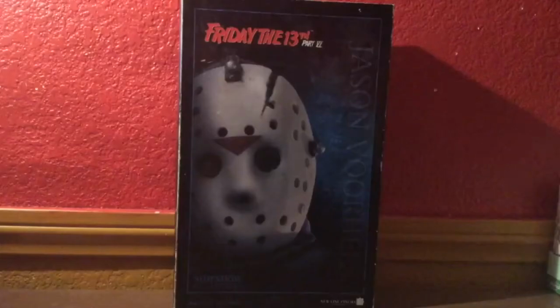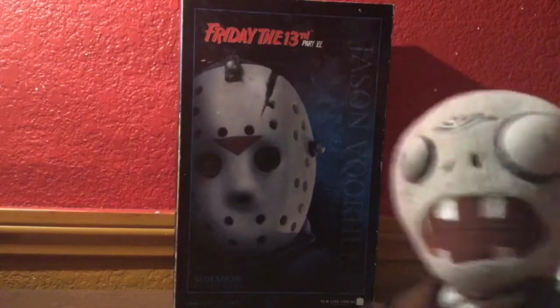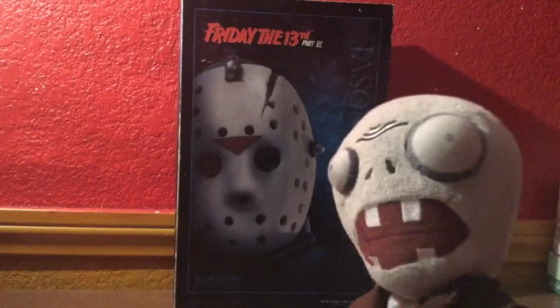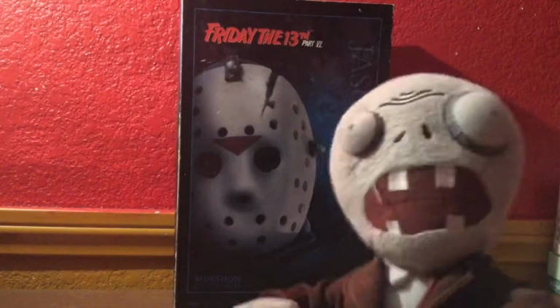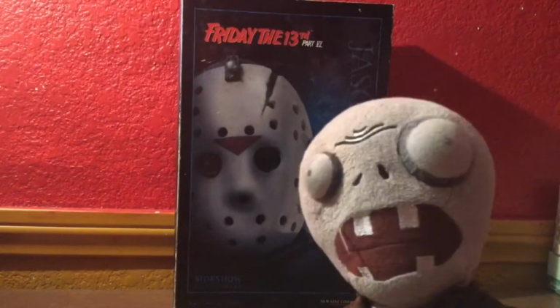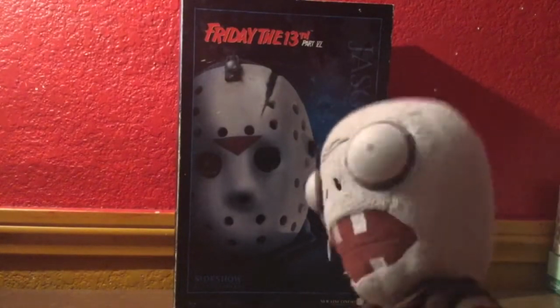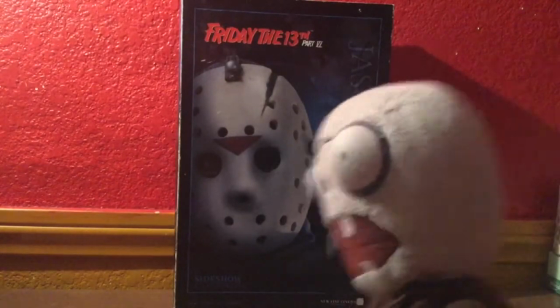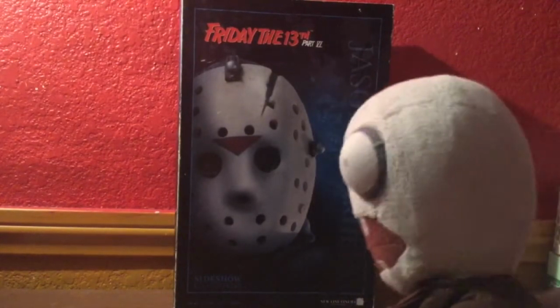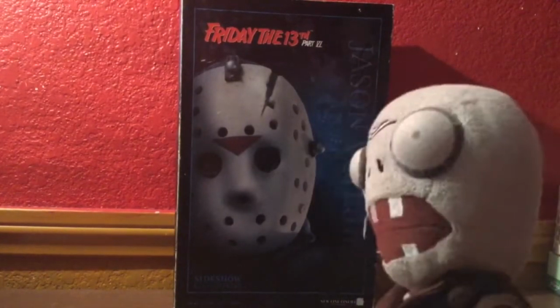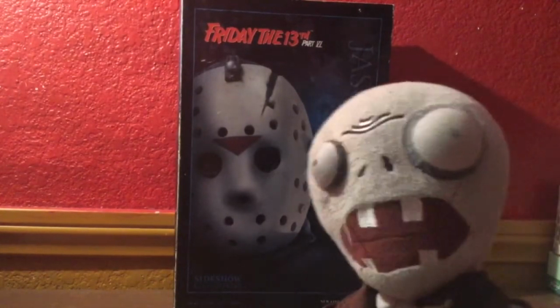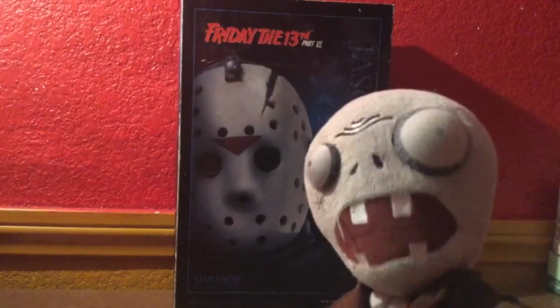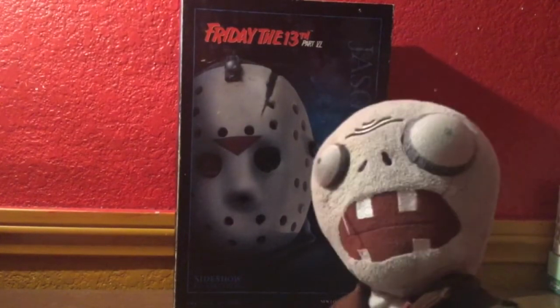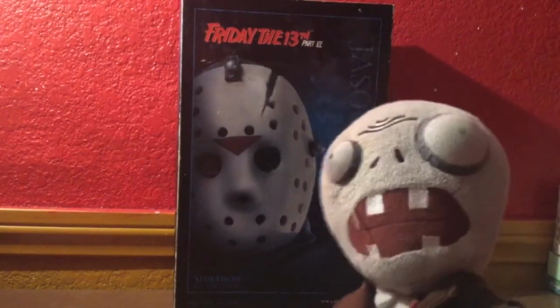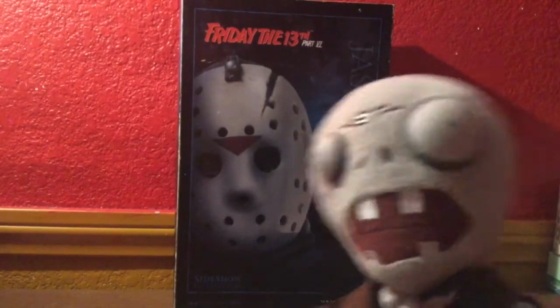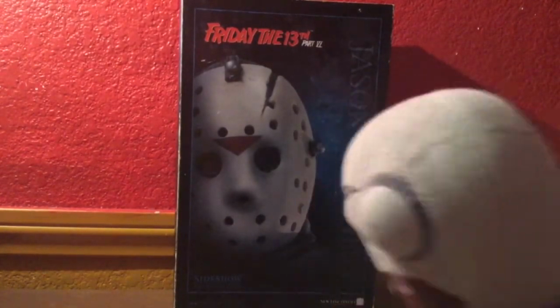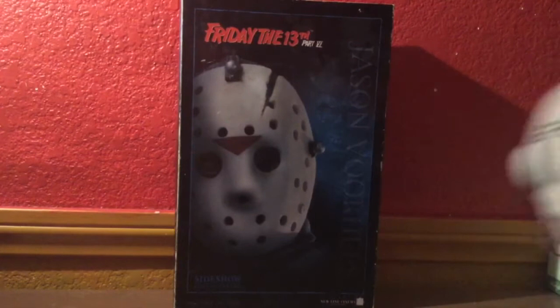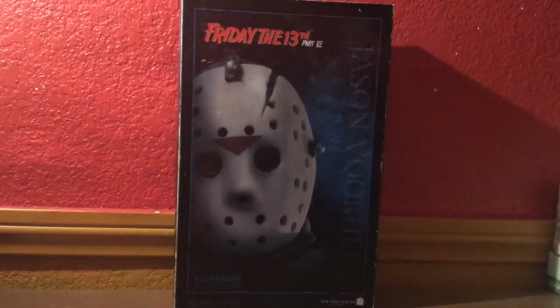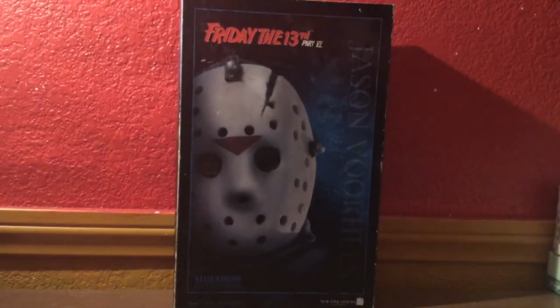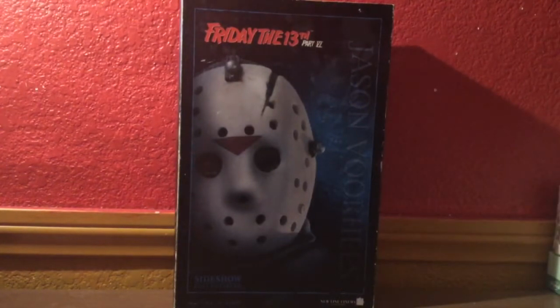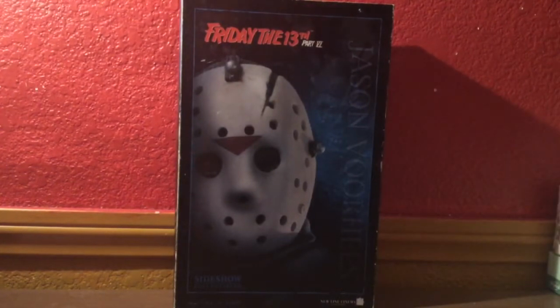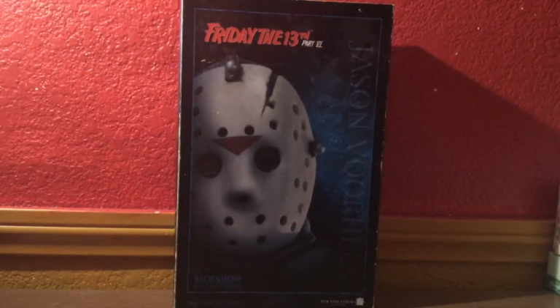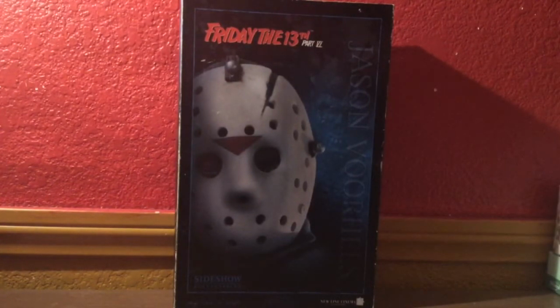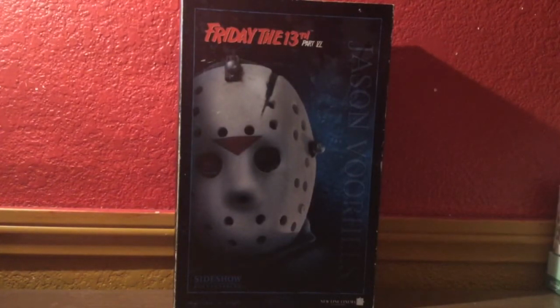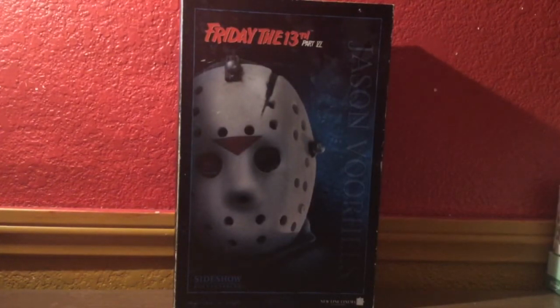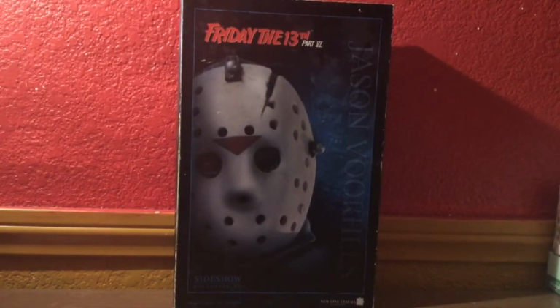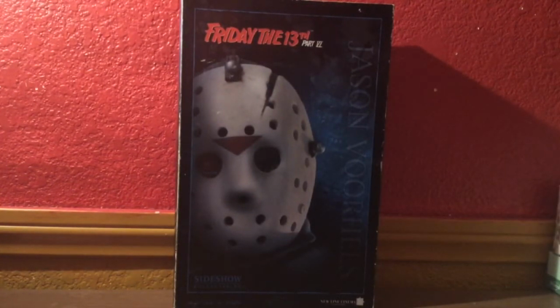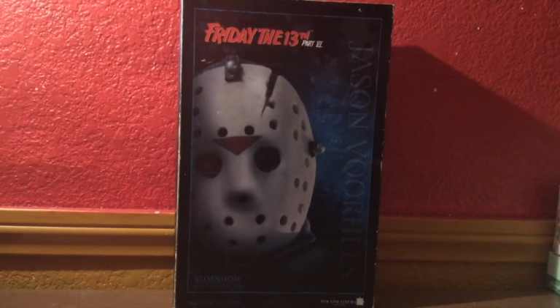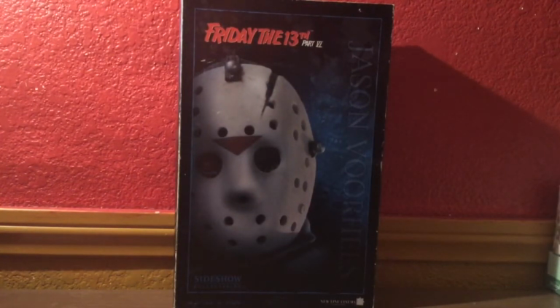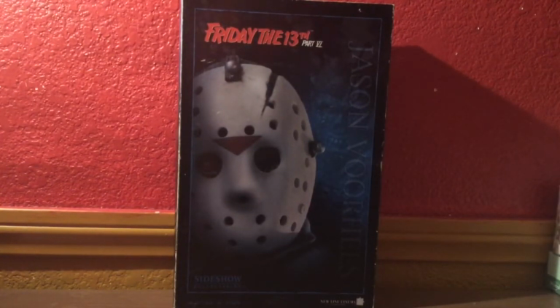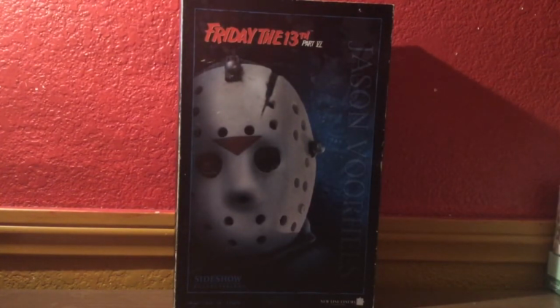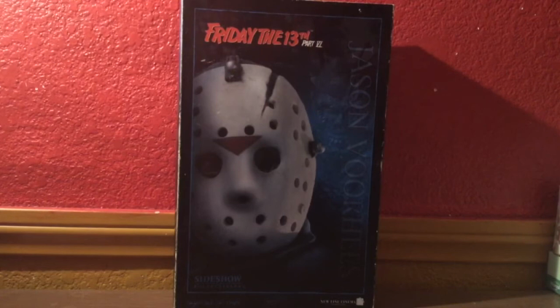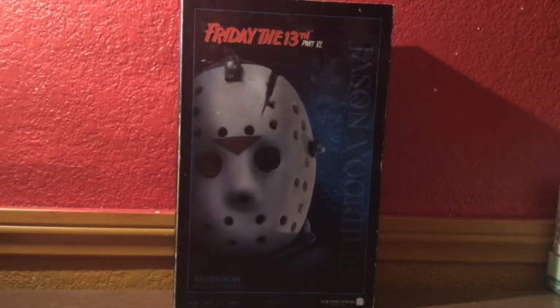Oh hi, Bobby Jack here. Today's video review is on the Sideshow 1:6 scale Friday the 13th Part 6 Jason Voorhees.